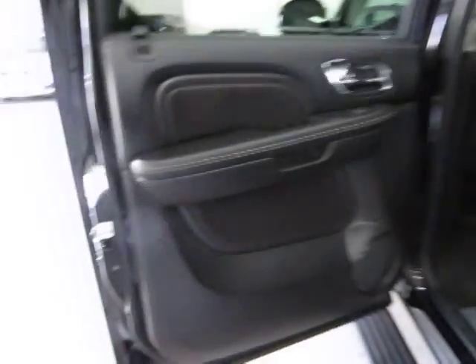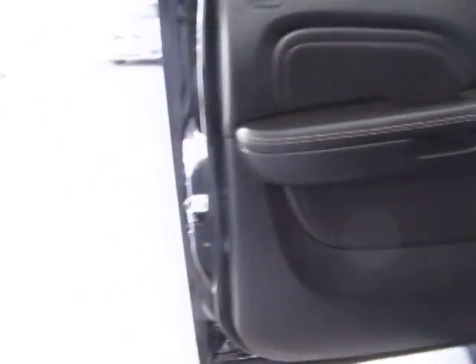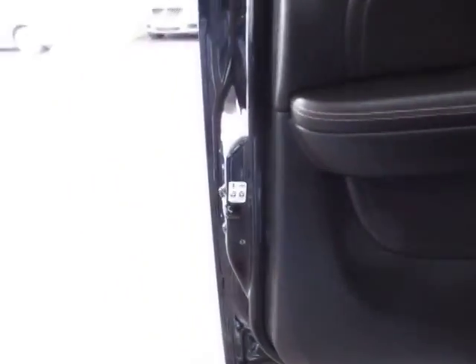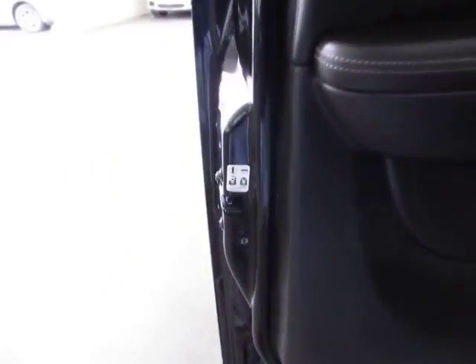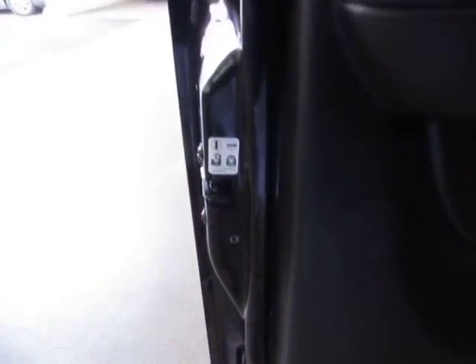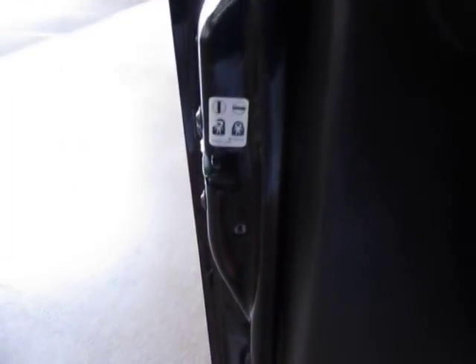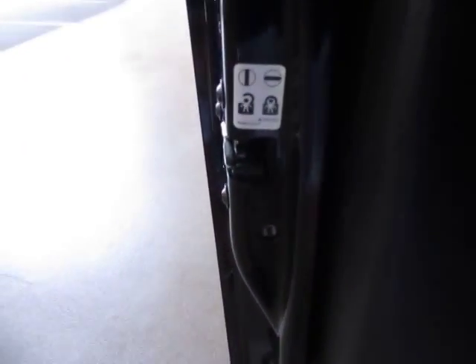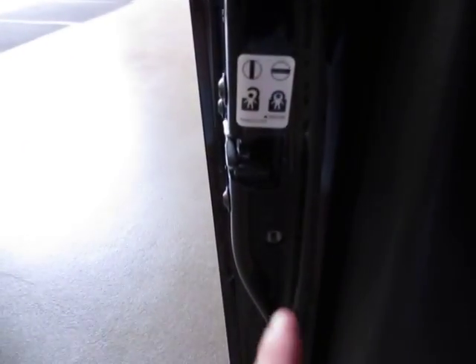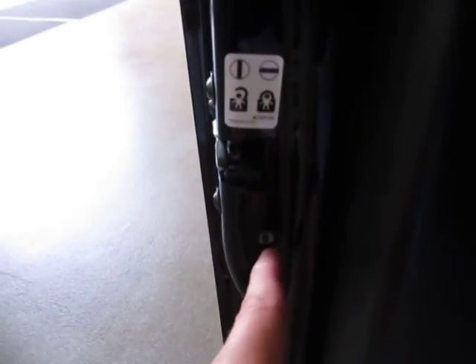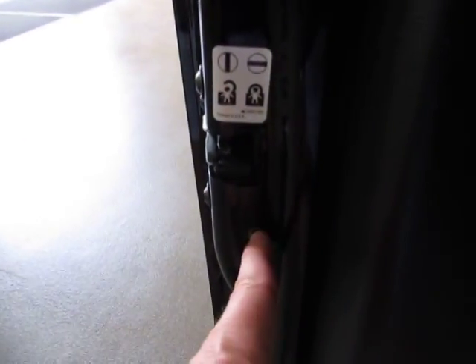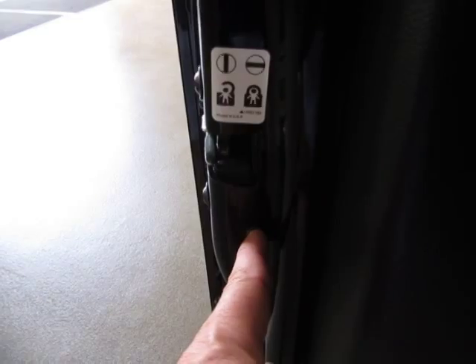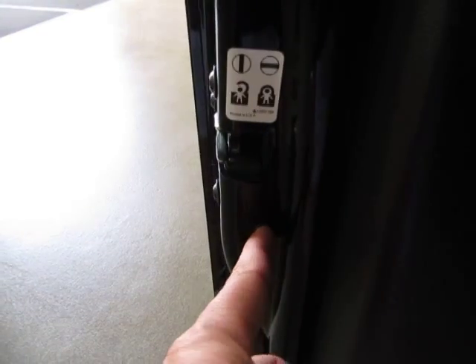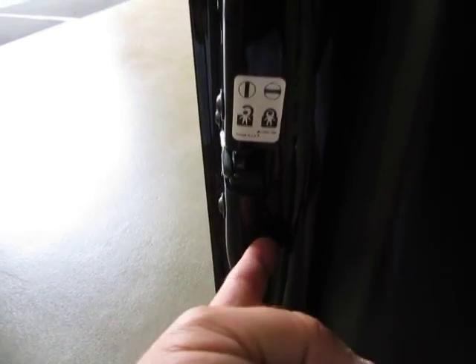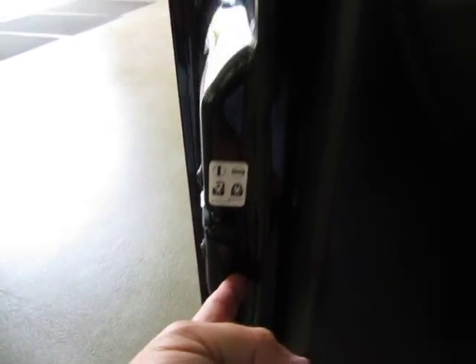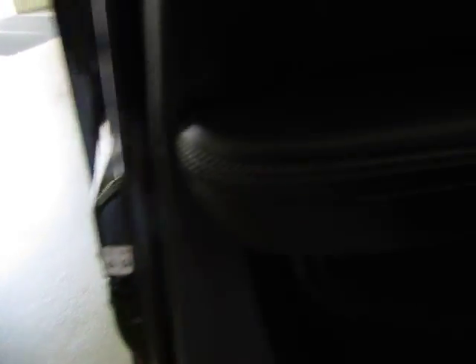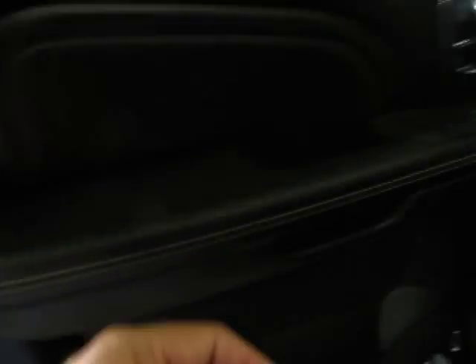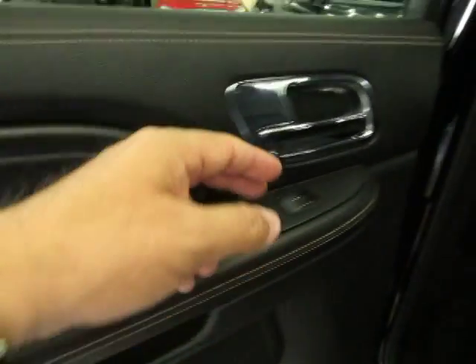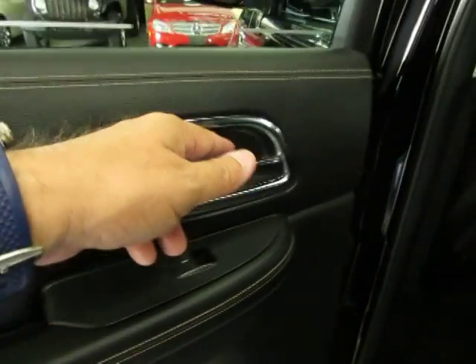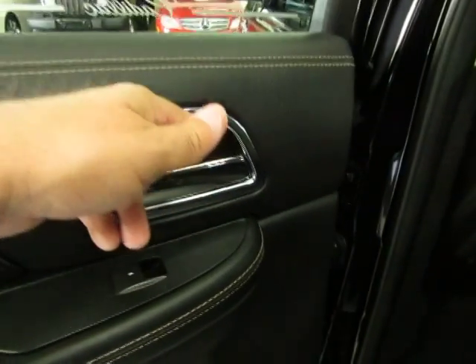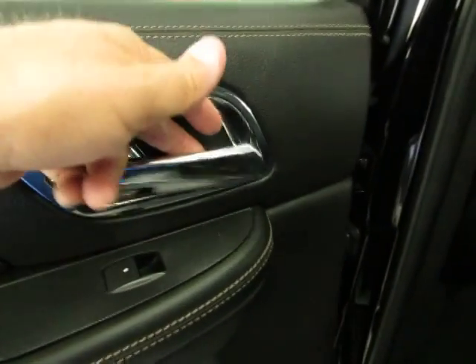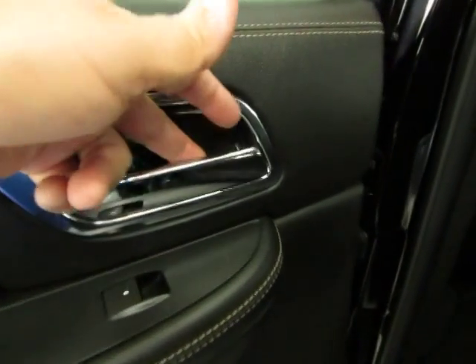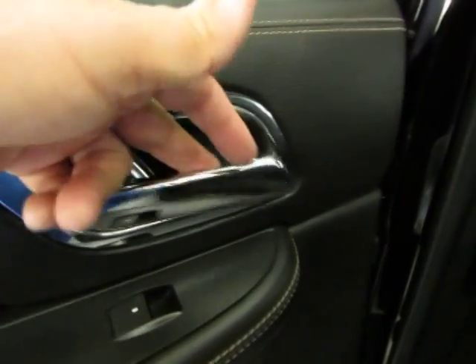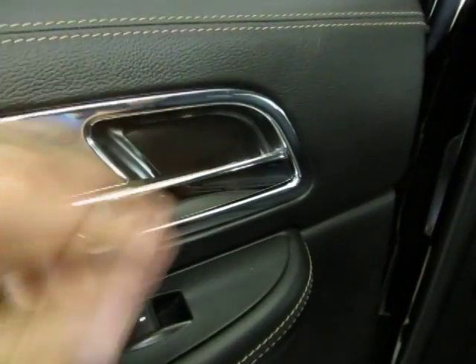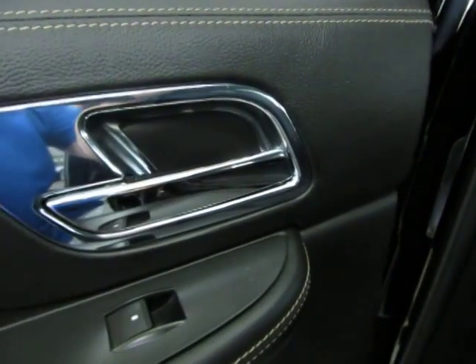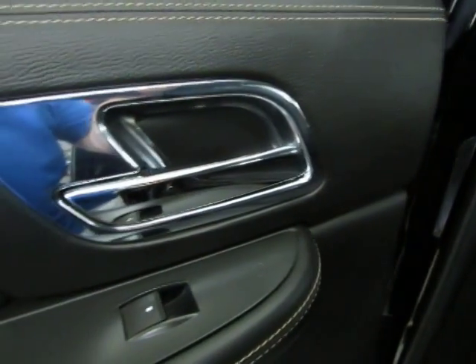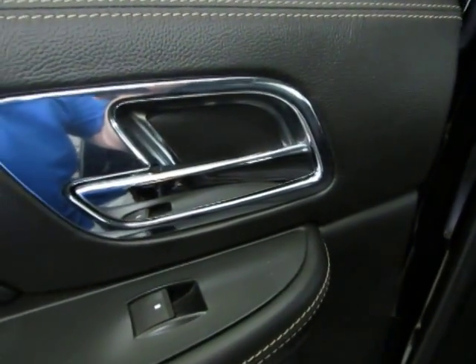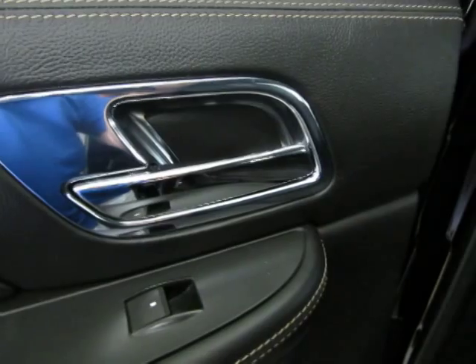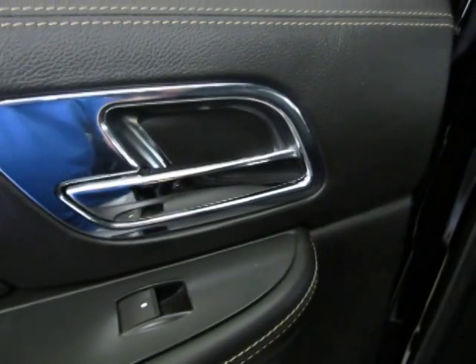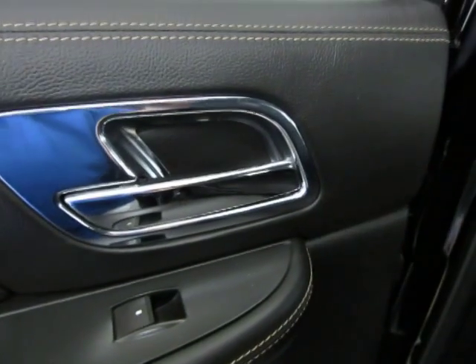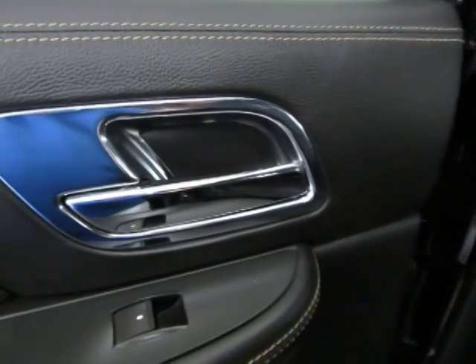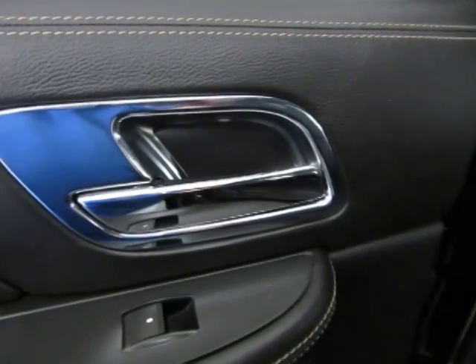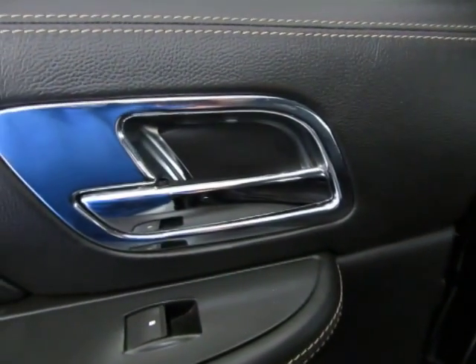This vehicle is equipped with child lock protection. What you do is stick your key in here and give it a half a twist — what that does is disable the inside door handle, in case you've got little ones and you don't want them to be able to open the door from the inside.